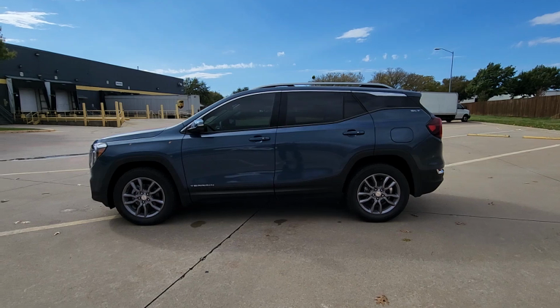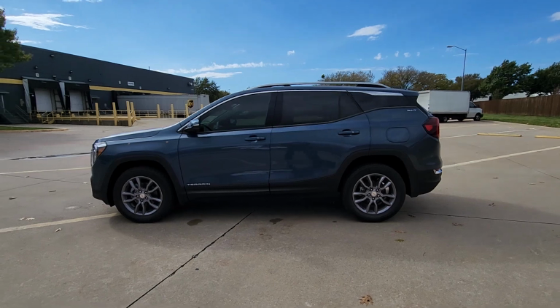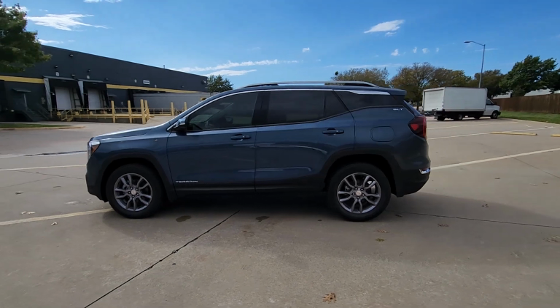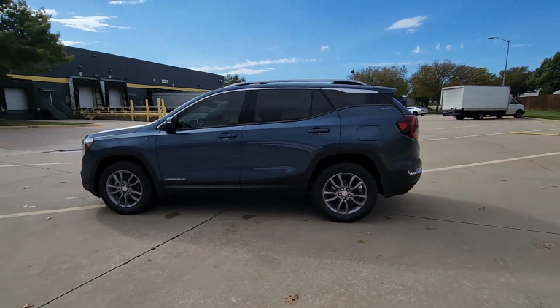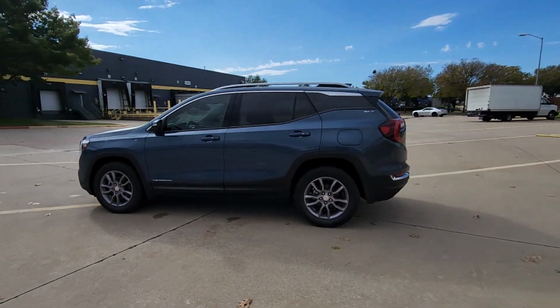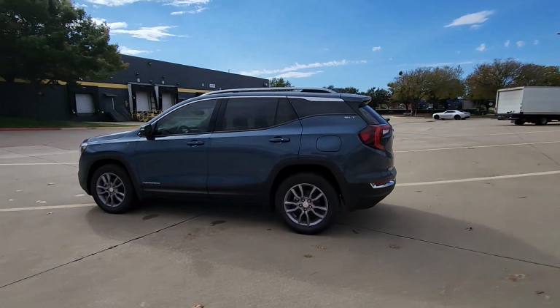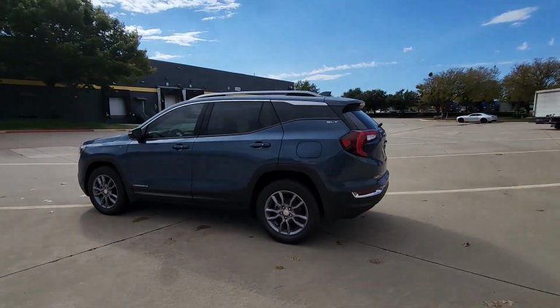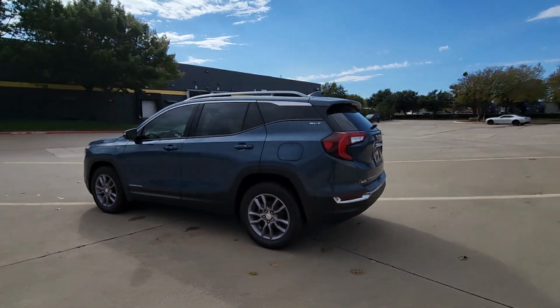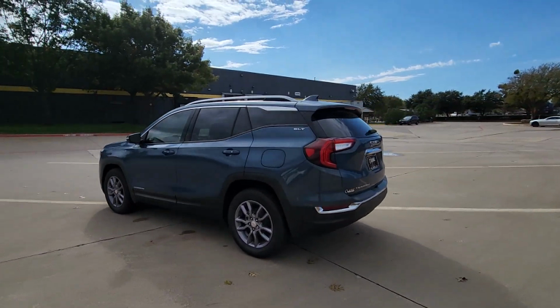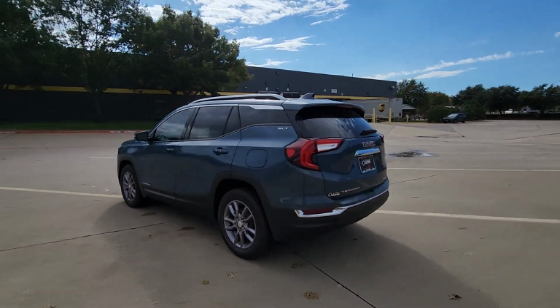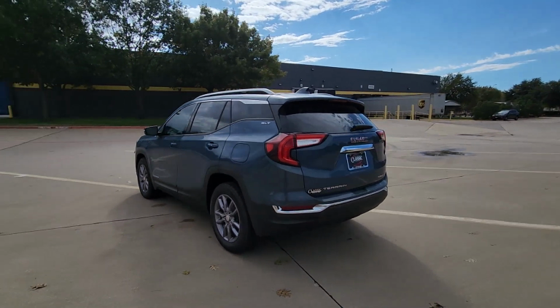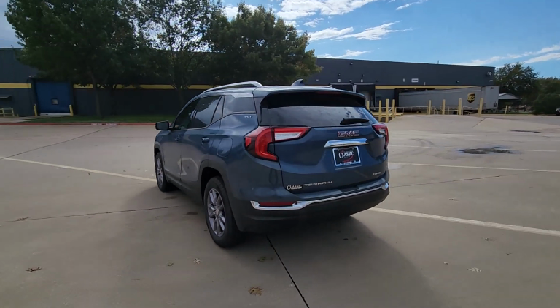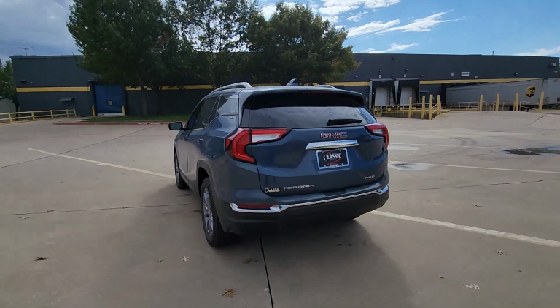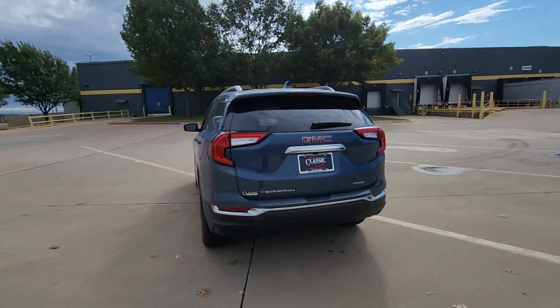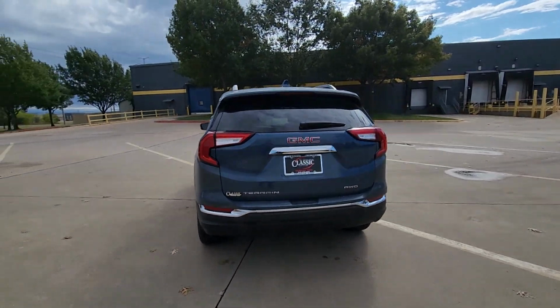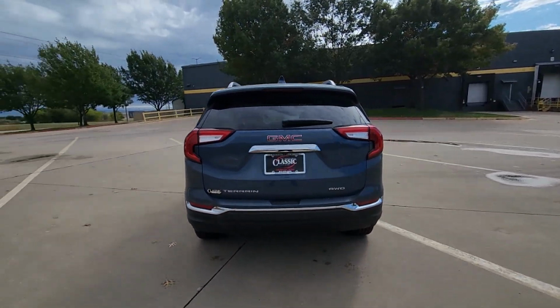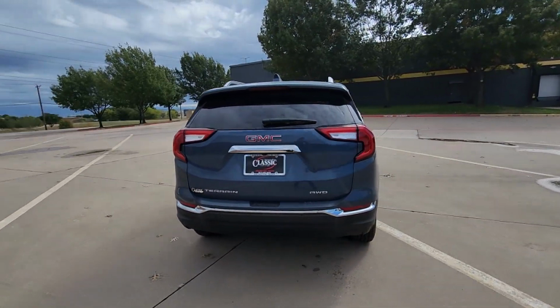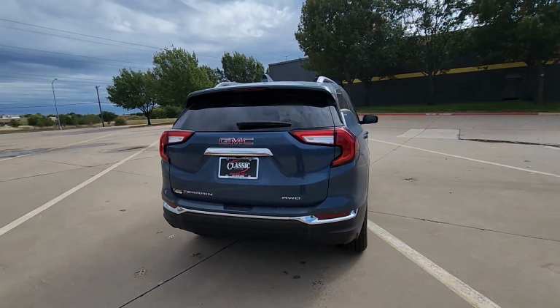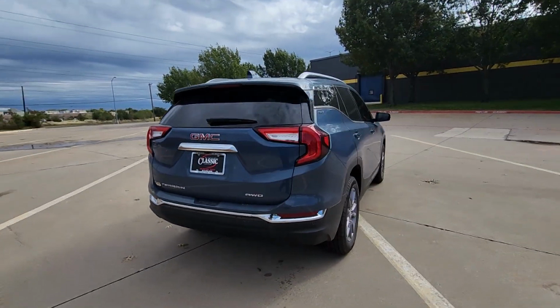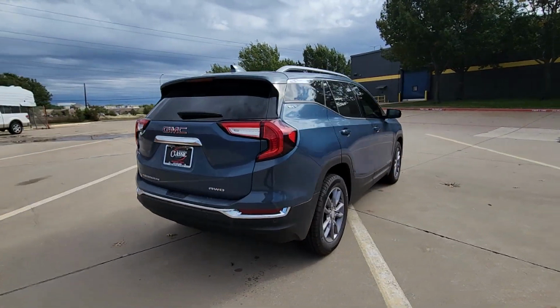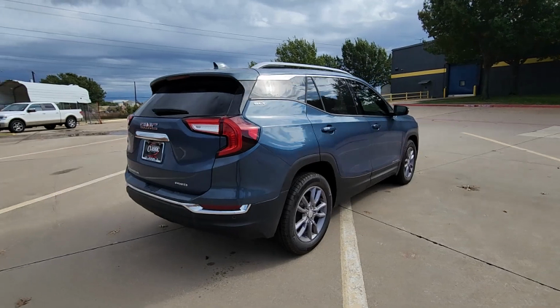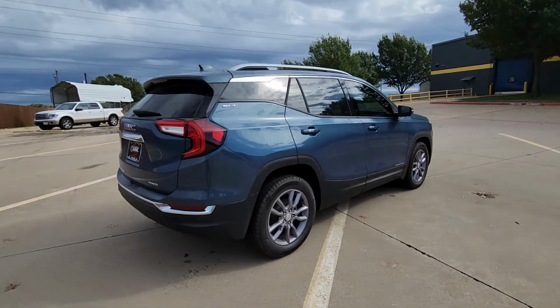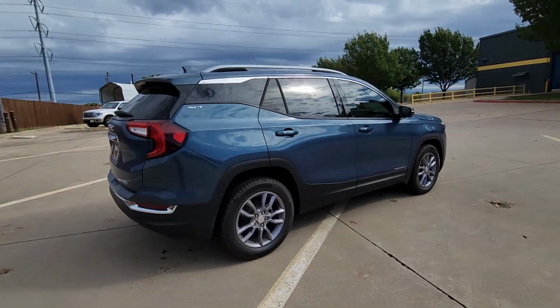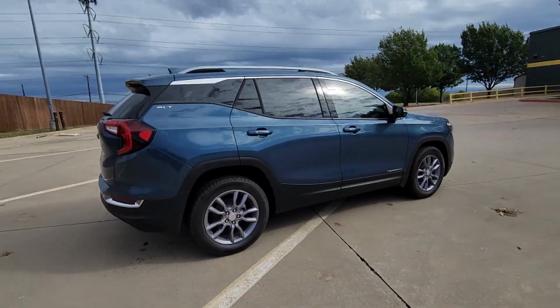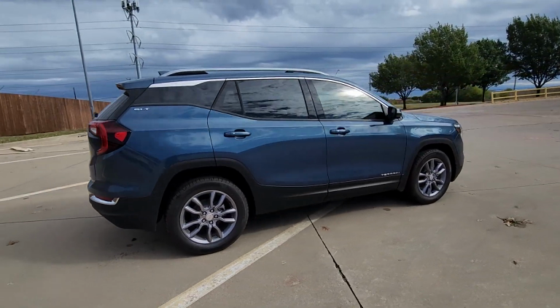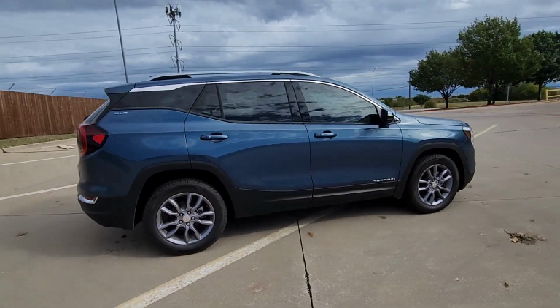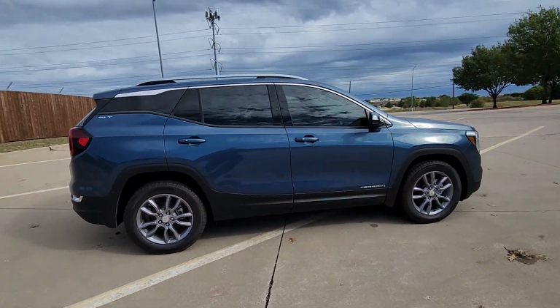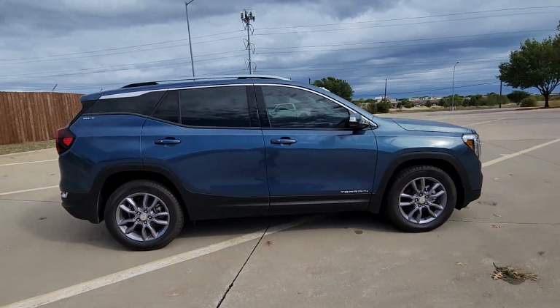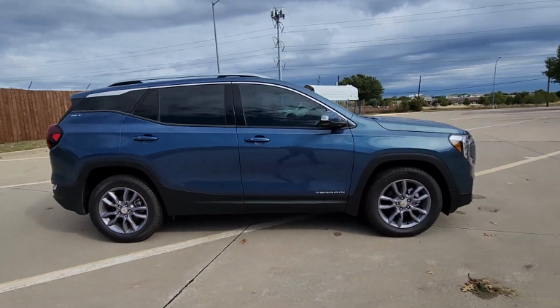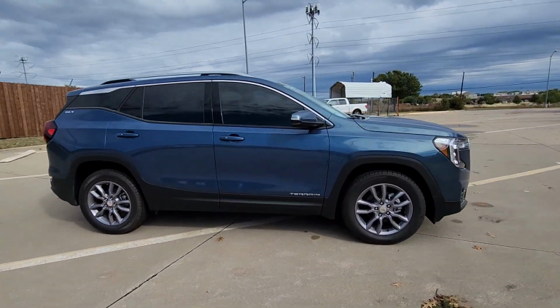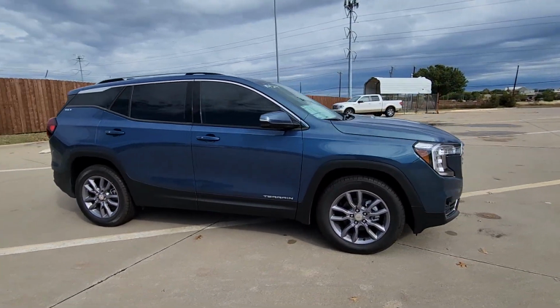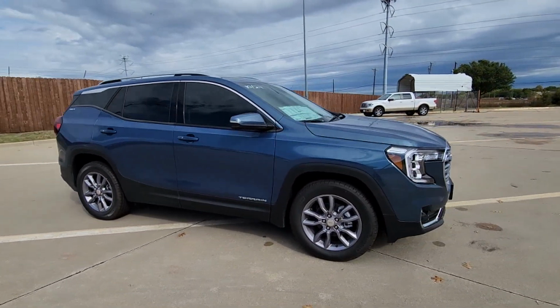Here is a wonderful 2024 GMC Terrain. This spacious terrain offers a smooth, comfortable ride, plenty of options for cargo, user-friendly infotainment, advanced safety tech, and bold good looks.